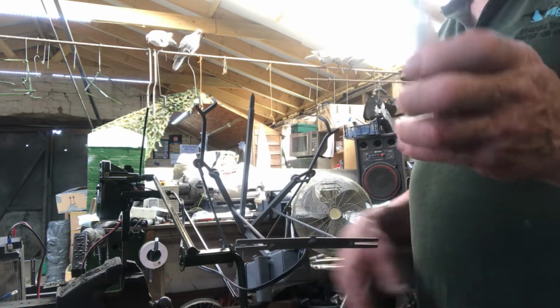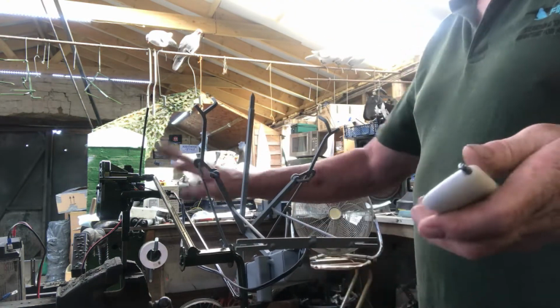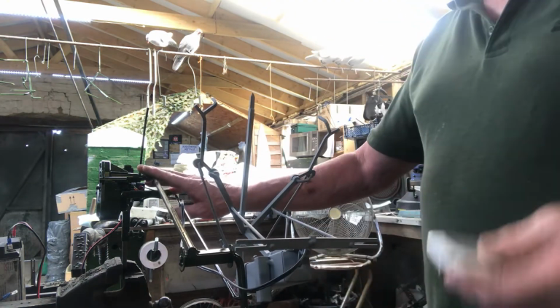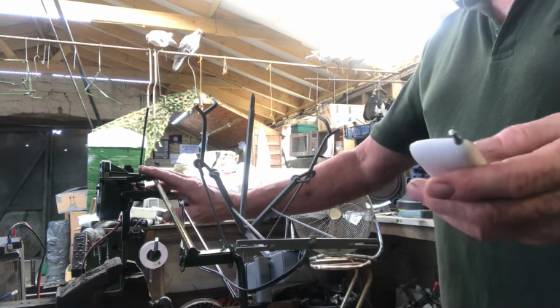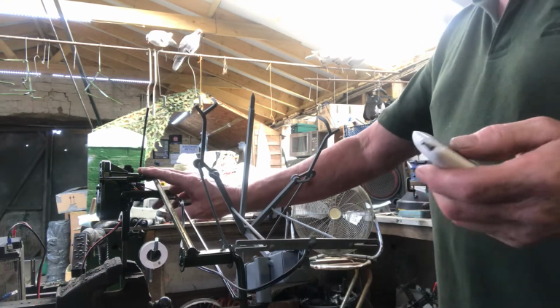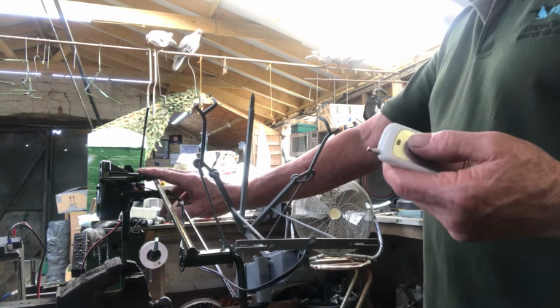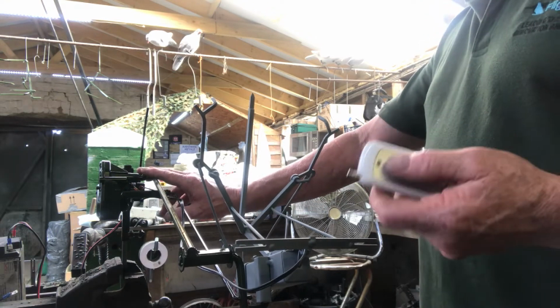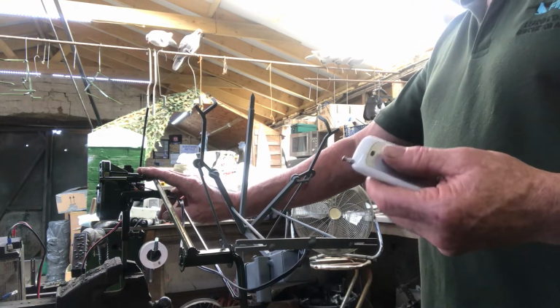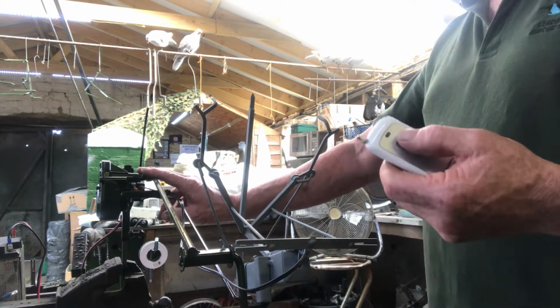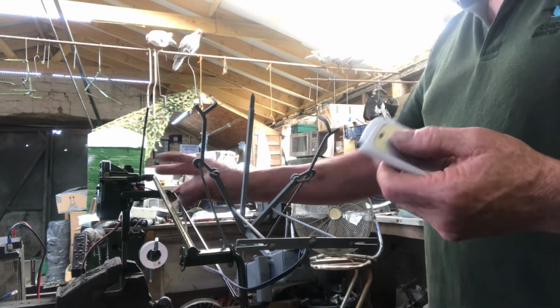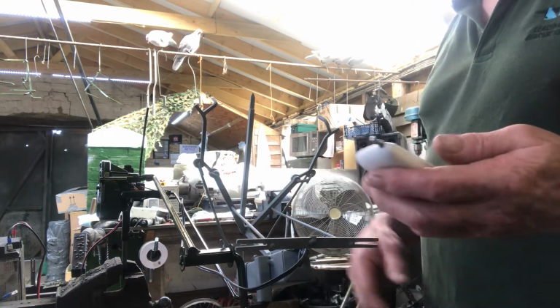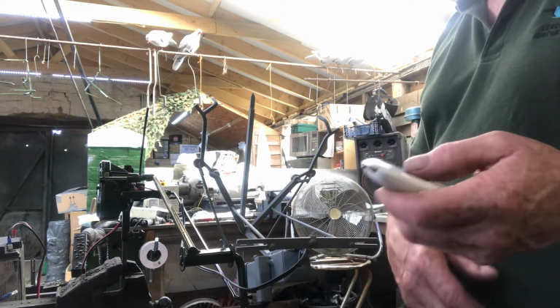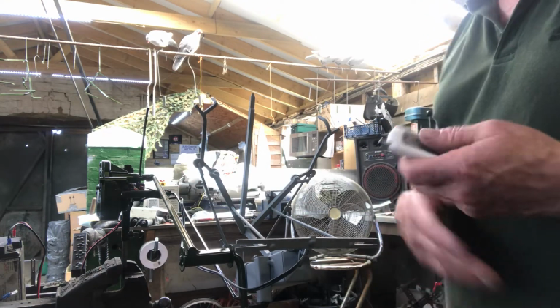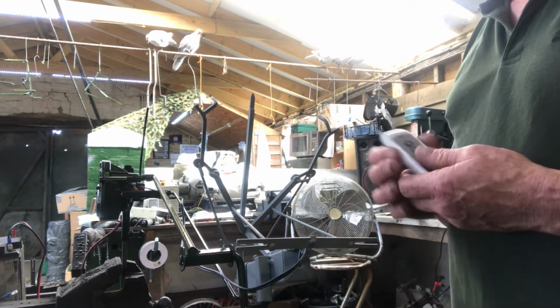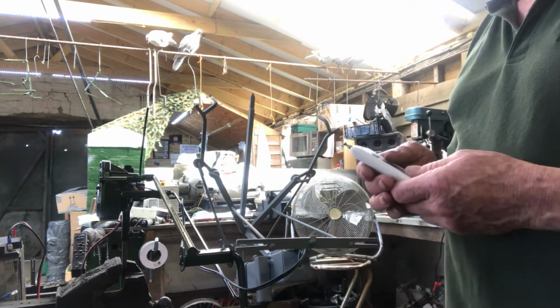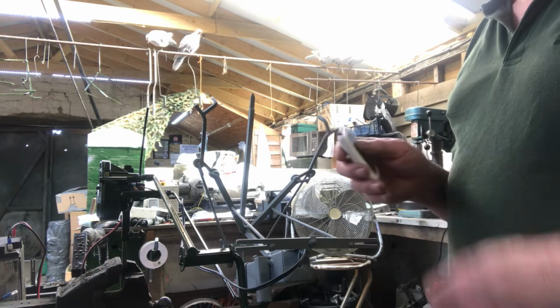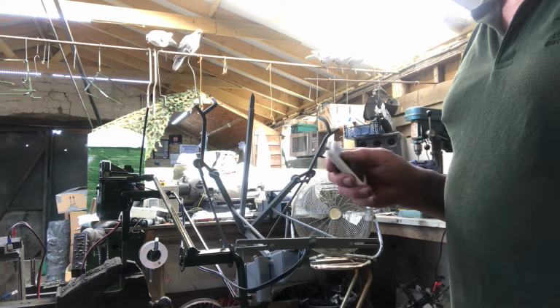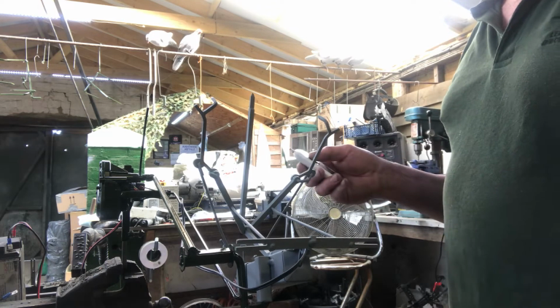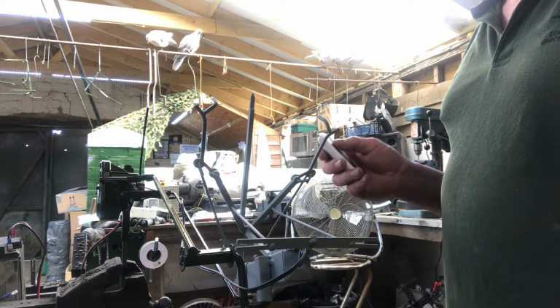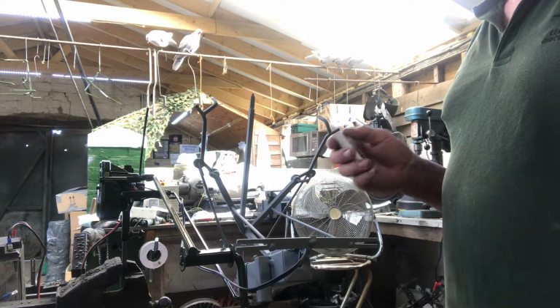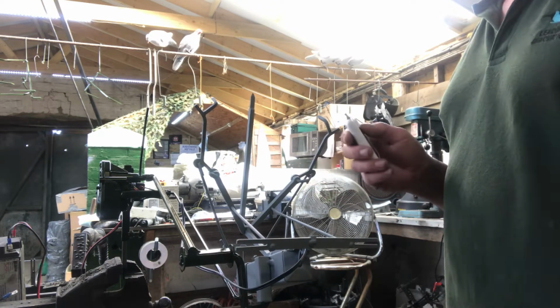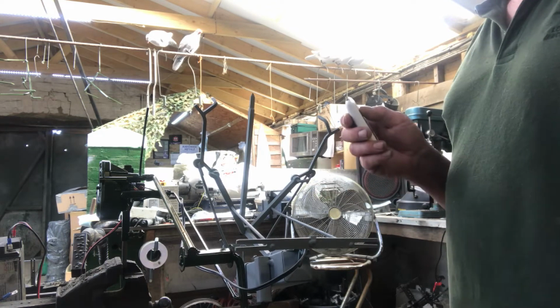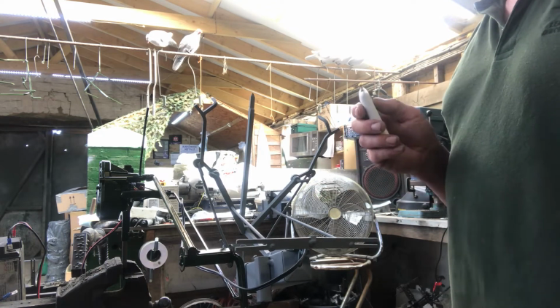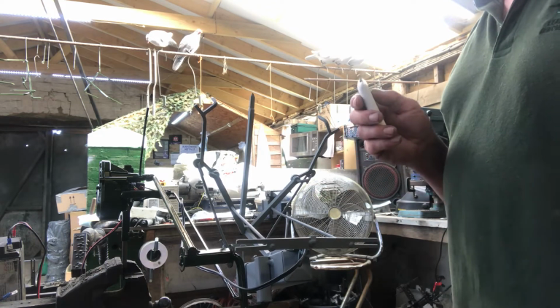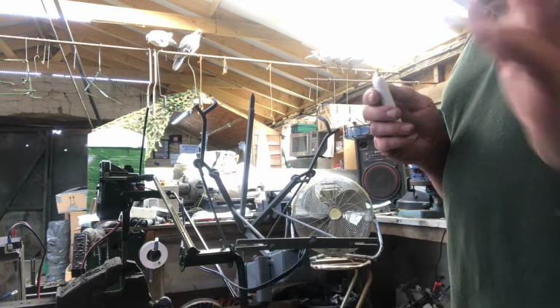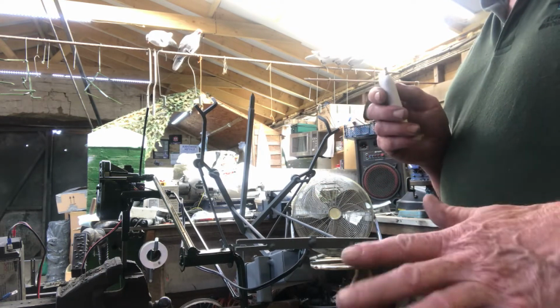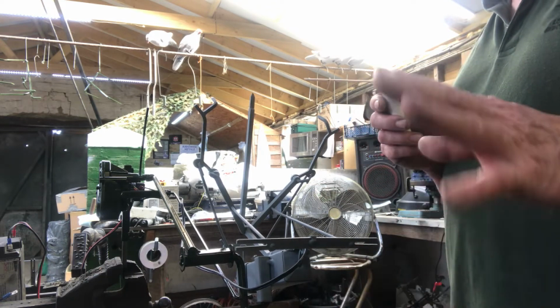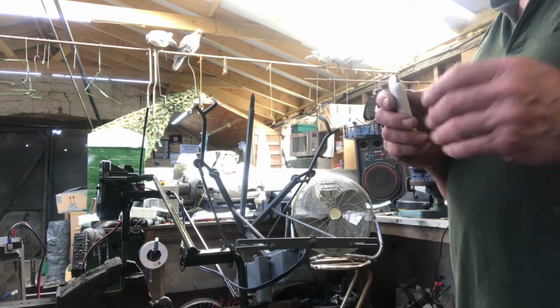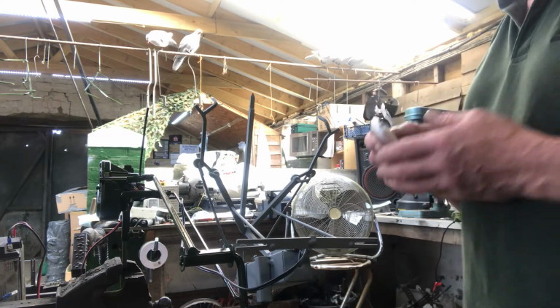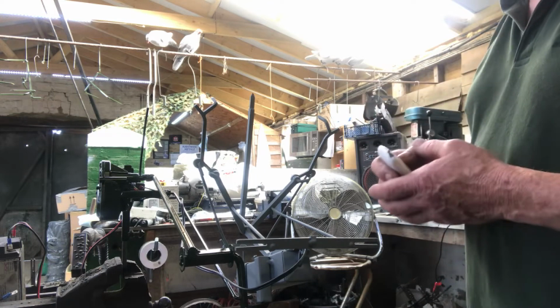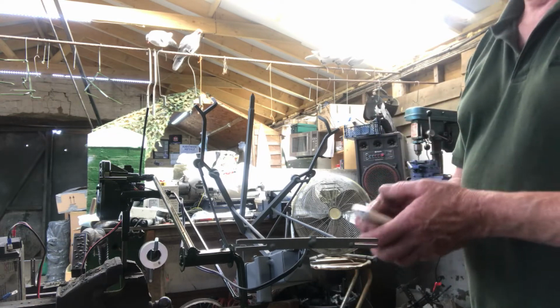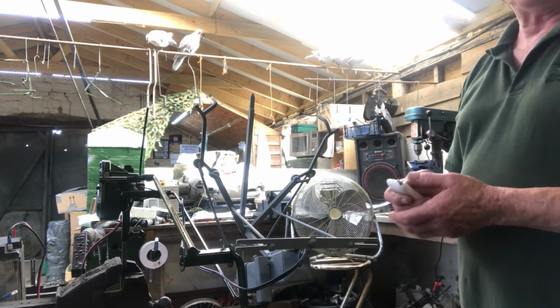Plug it onto the battery. You've got a remote control handset with two sequences. Button A will send it up — it will stay in the air flapping, then drop down without flapping, and give two little flicks of the wing, like a bird settling.